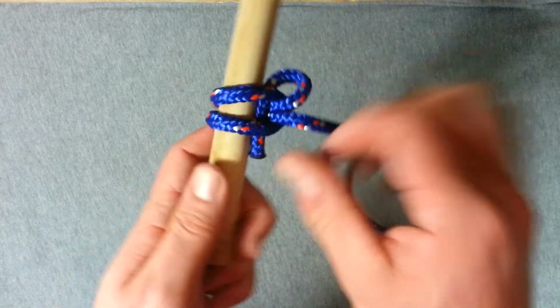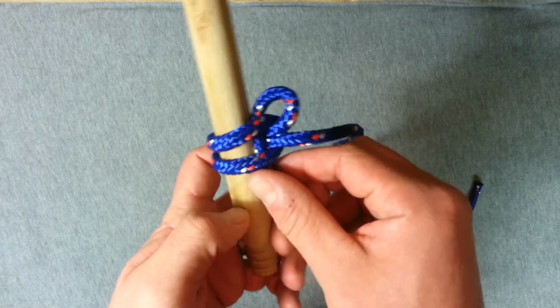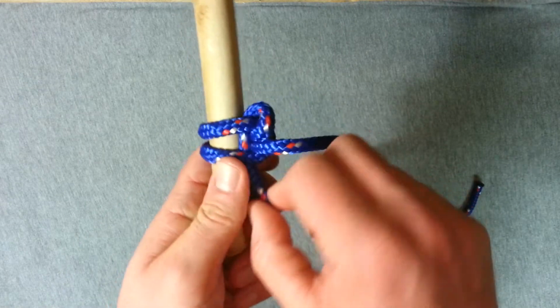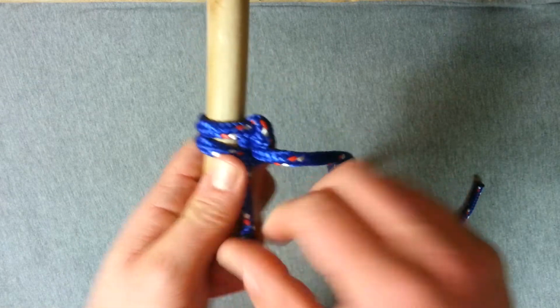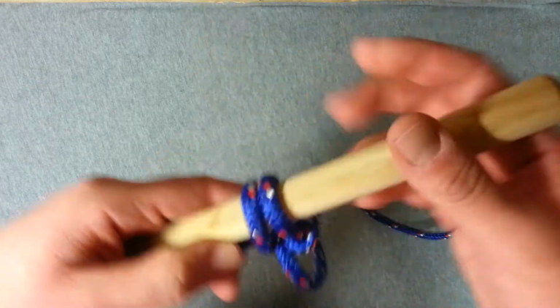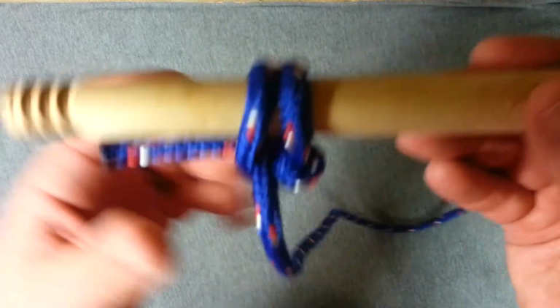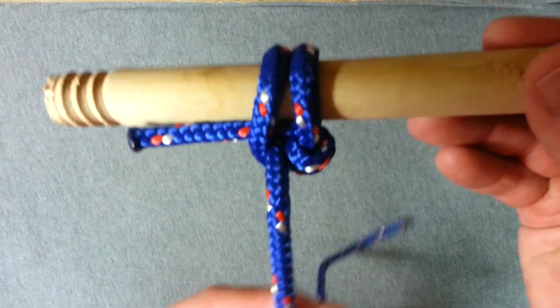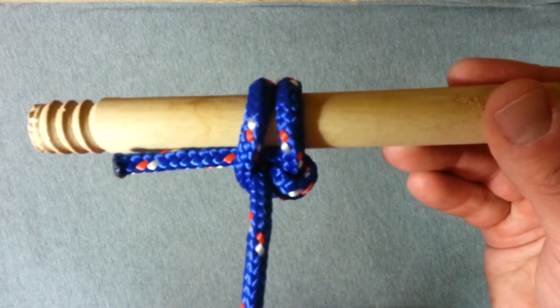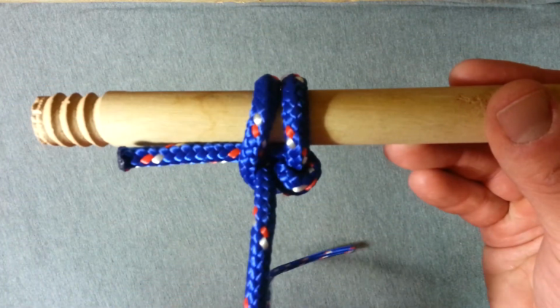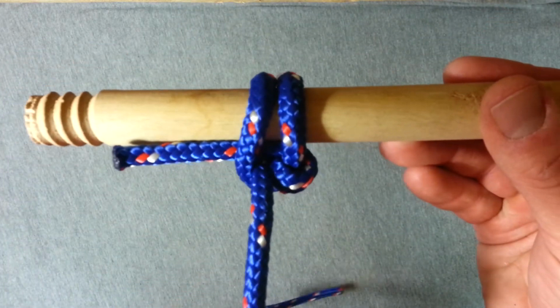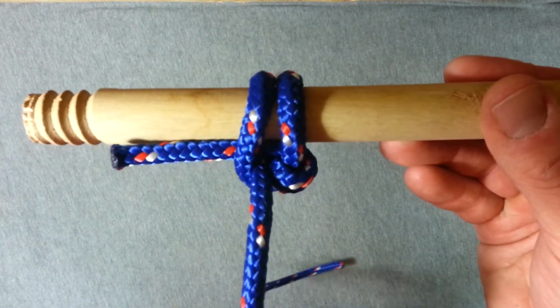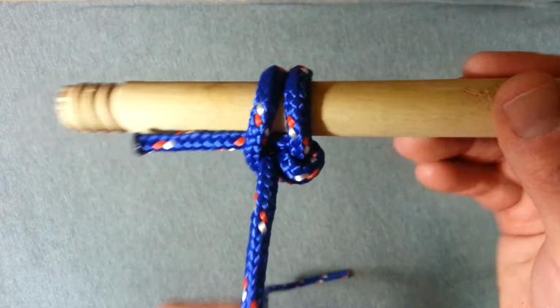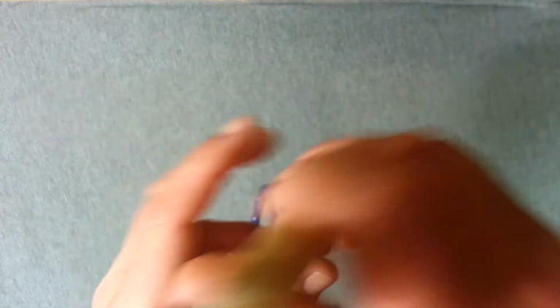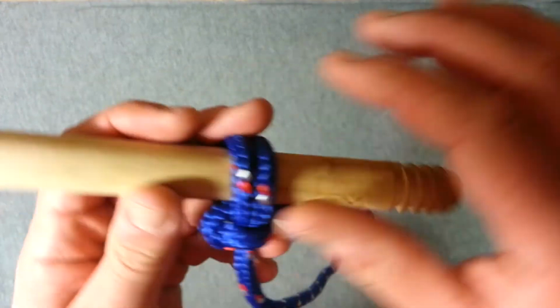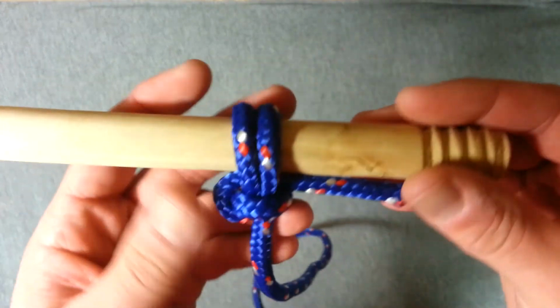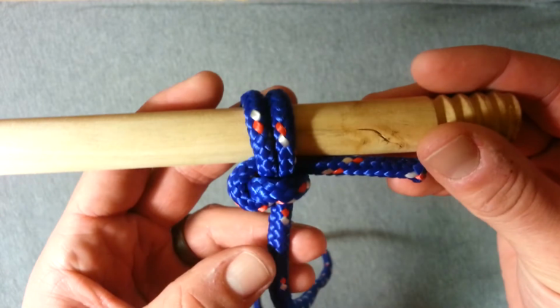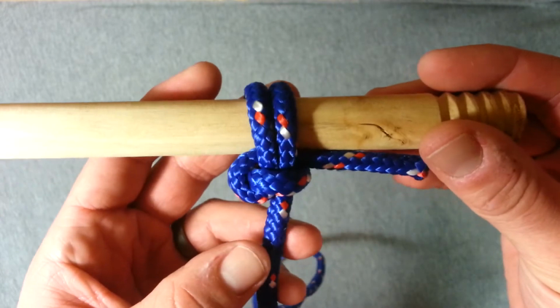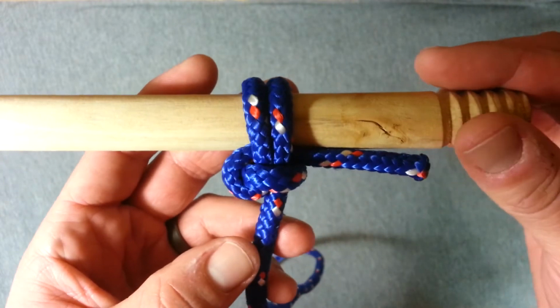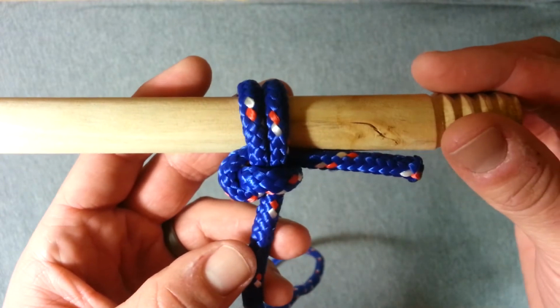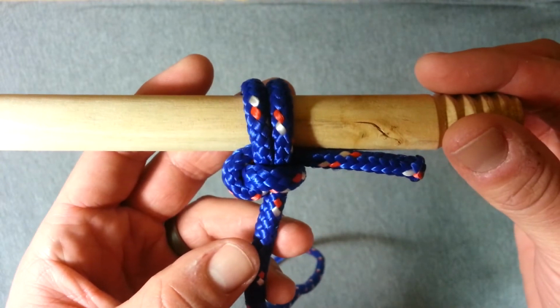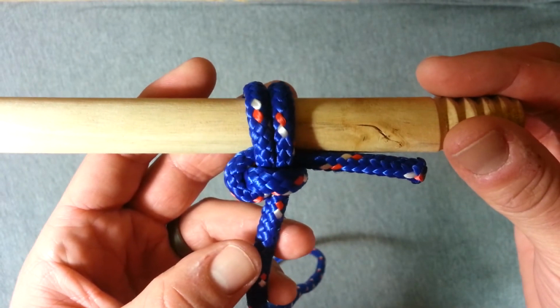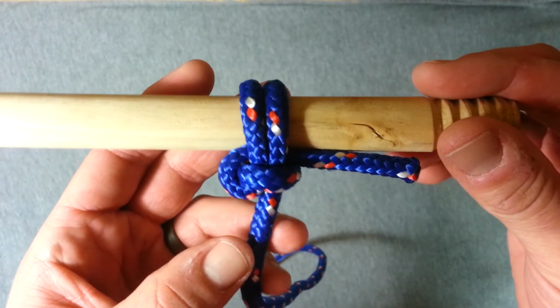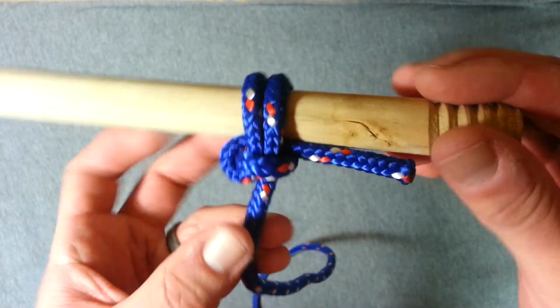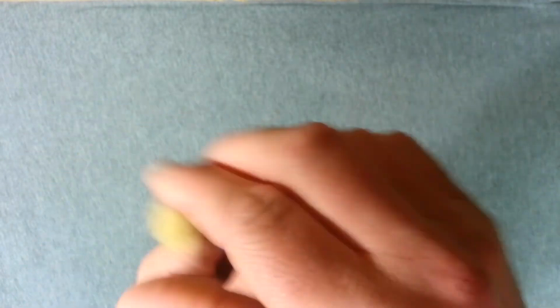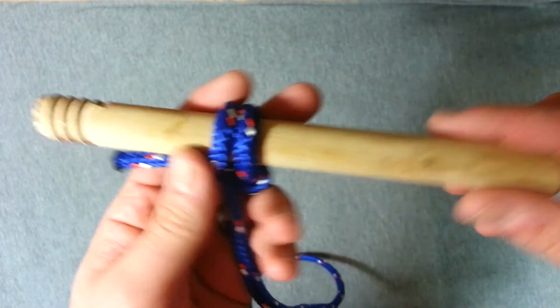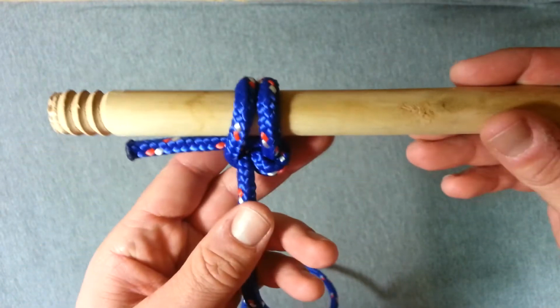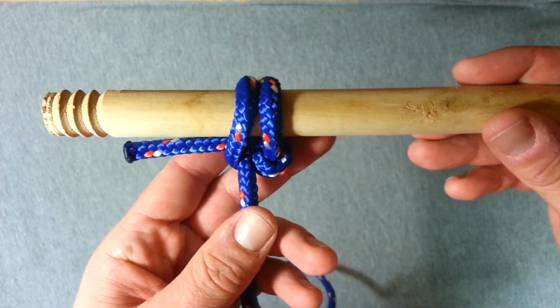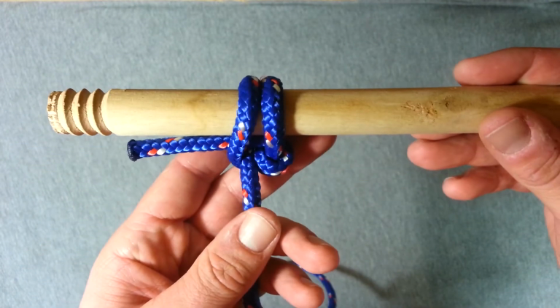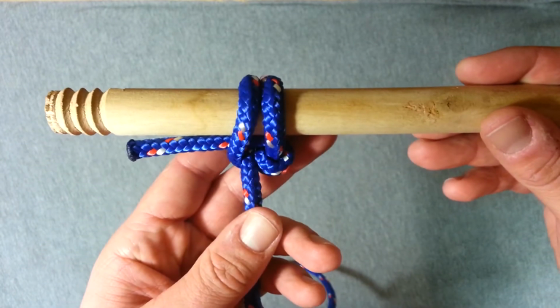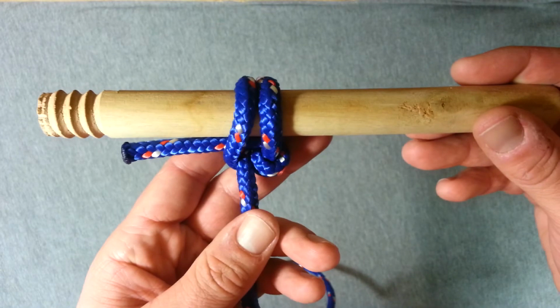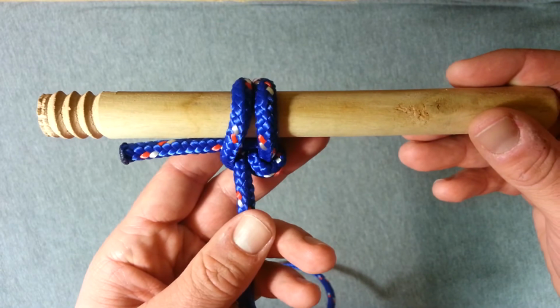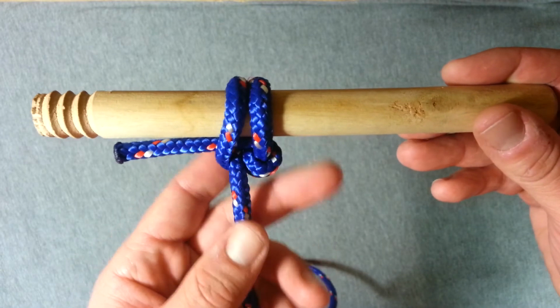Let me just show you the front and back — that's the front view and the back. So there you have it guys, simple cow's hitch and a way to secure it.